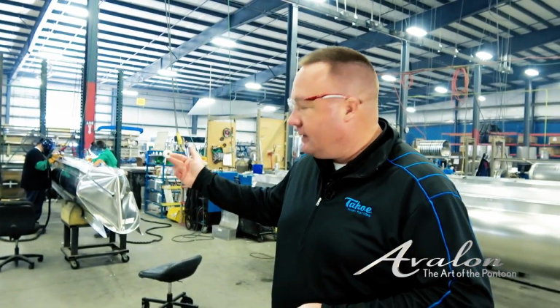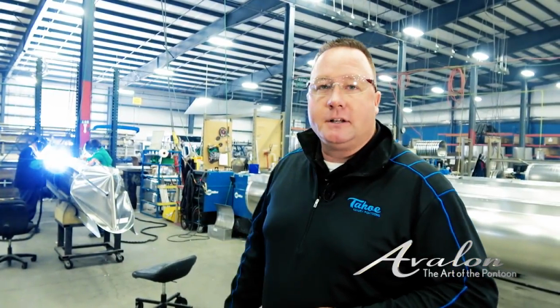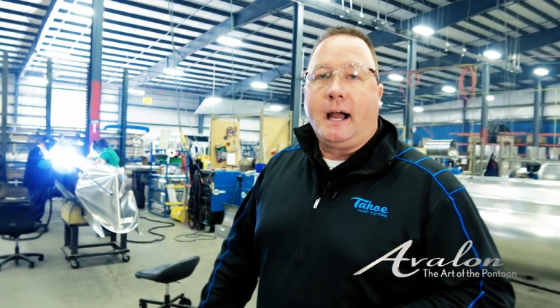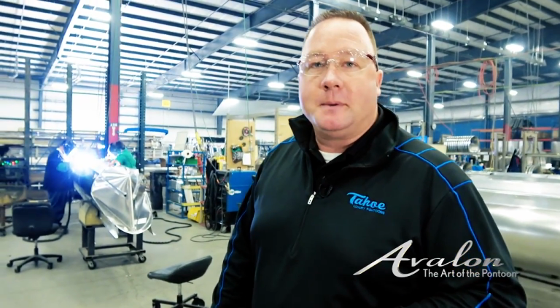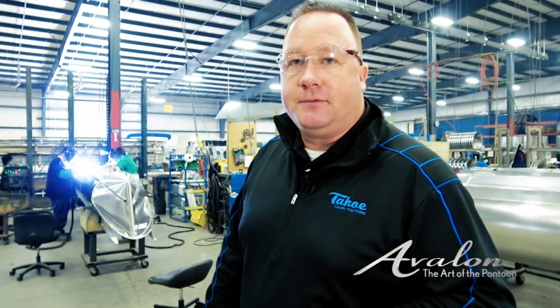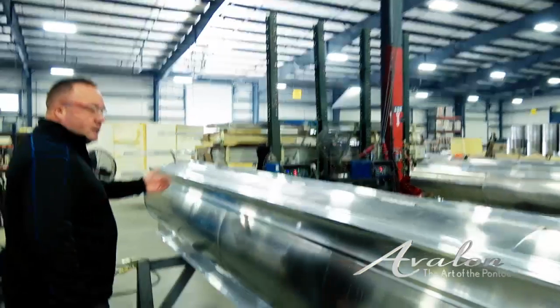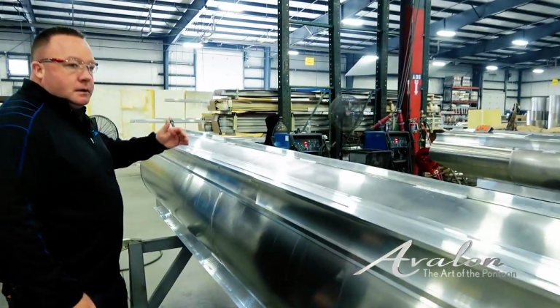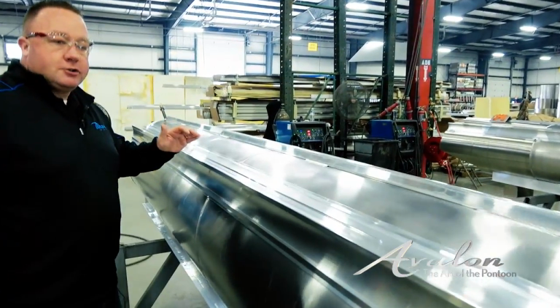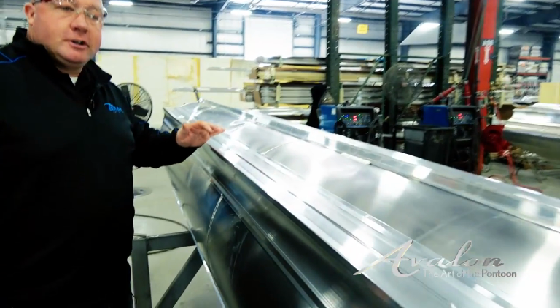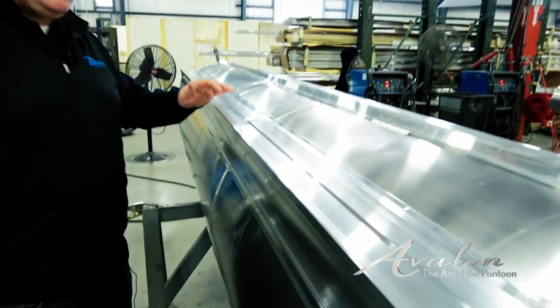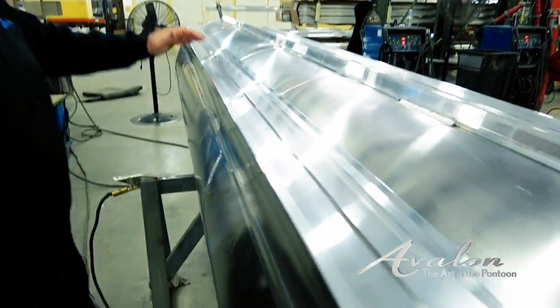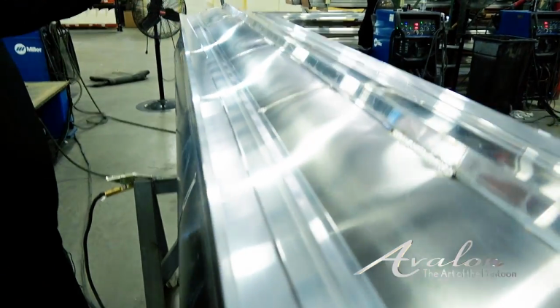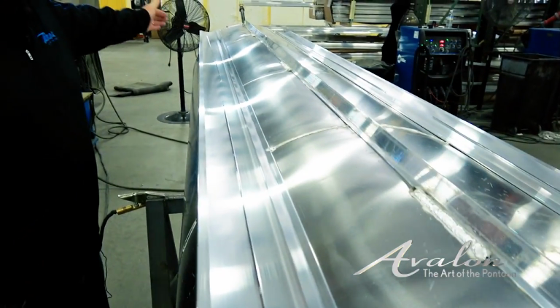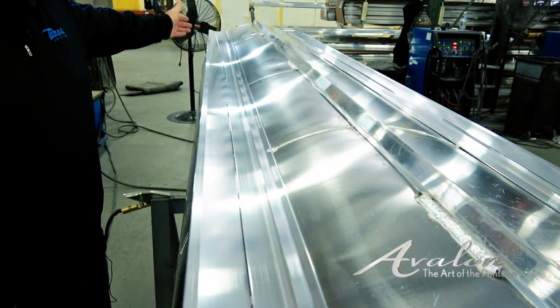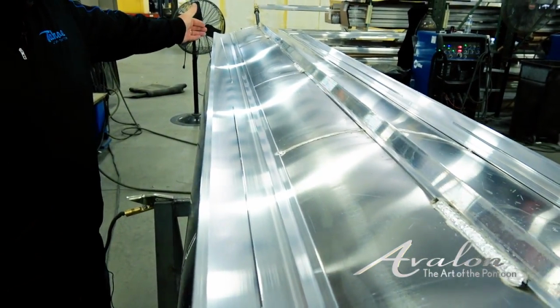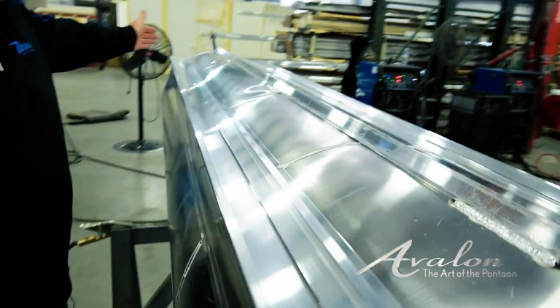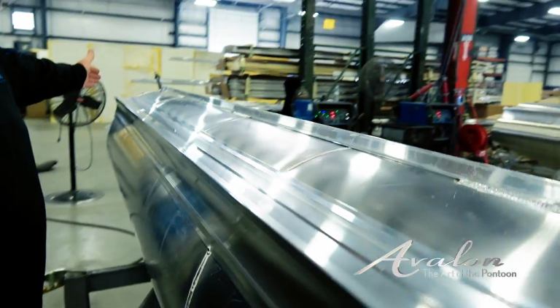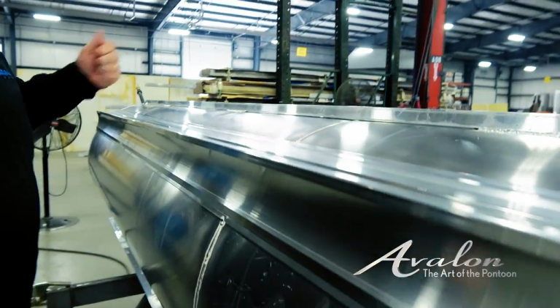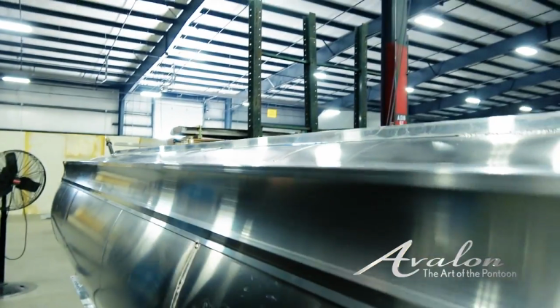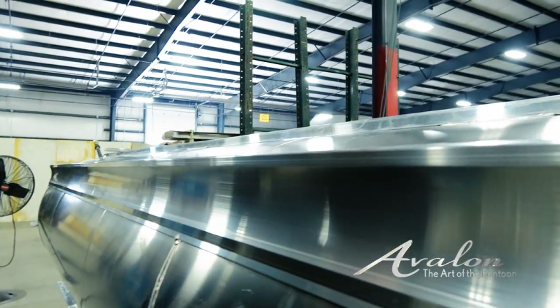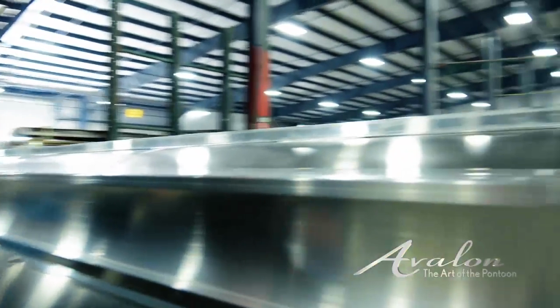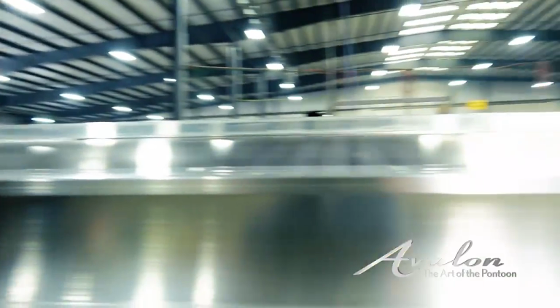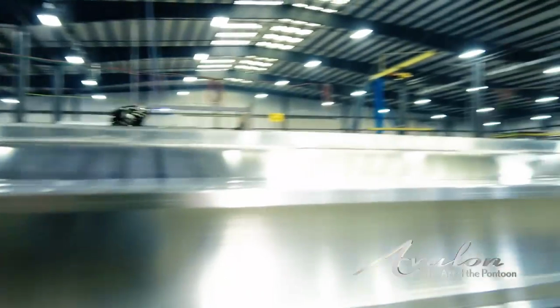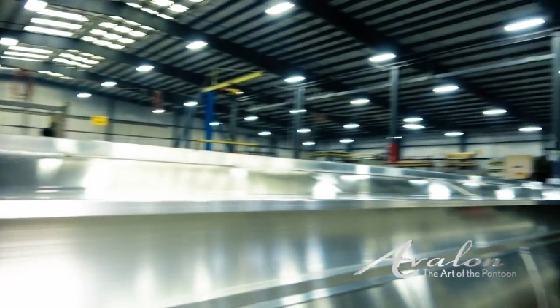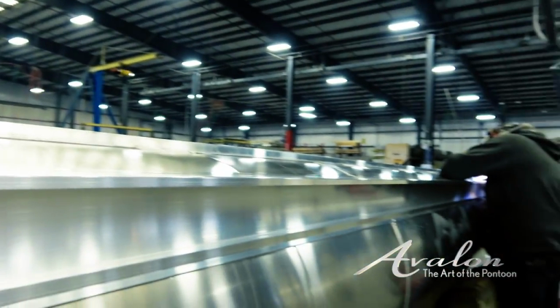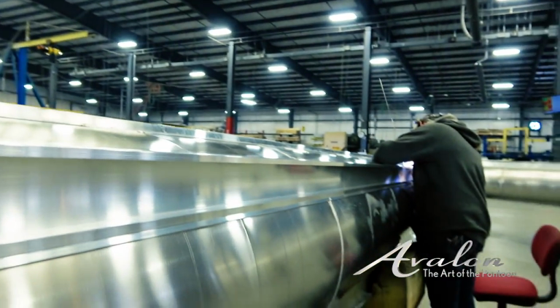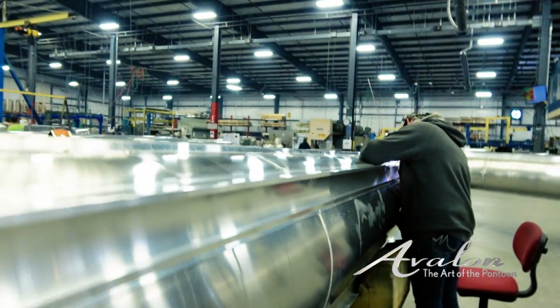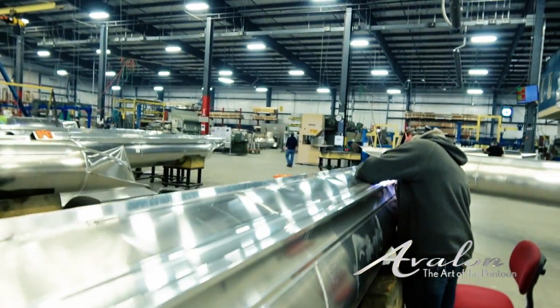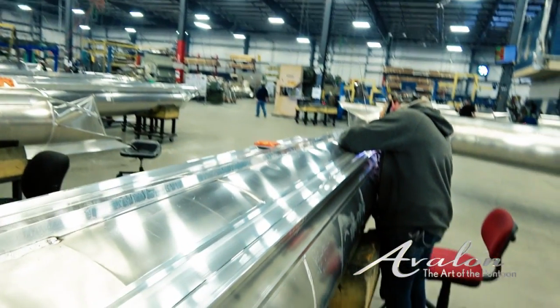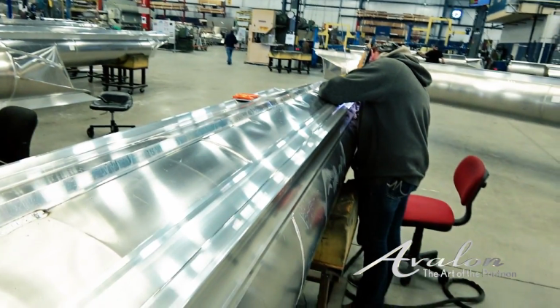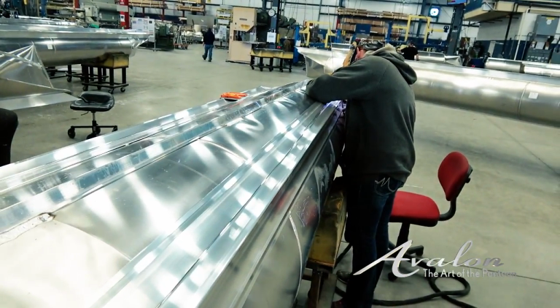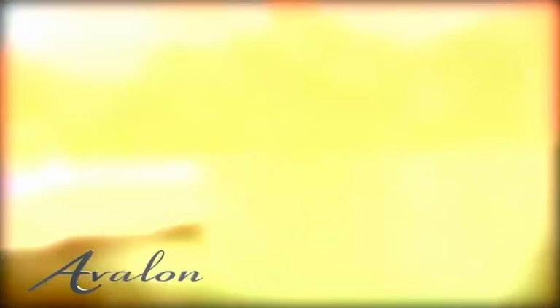That would lead us to high performance lifting fins. The extrusion is welded on the full length of the tube from the end cap to the nose cone. It not only adds to the performance but also adds to the strength and rigidity of the tube.